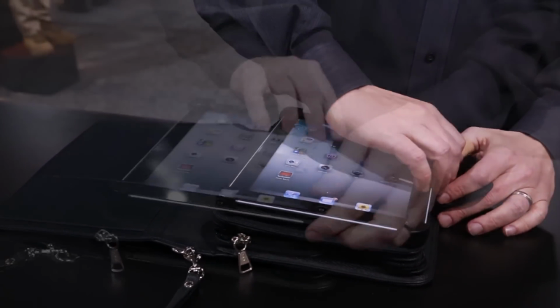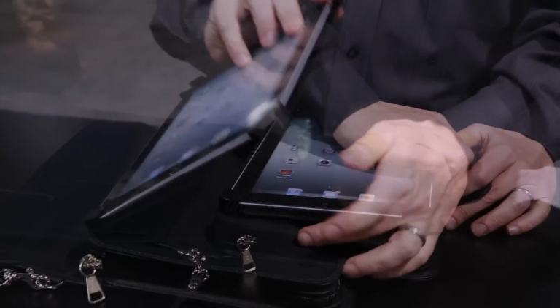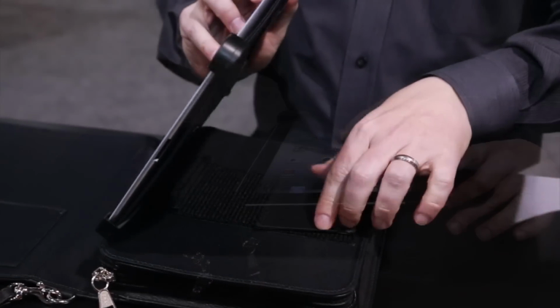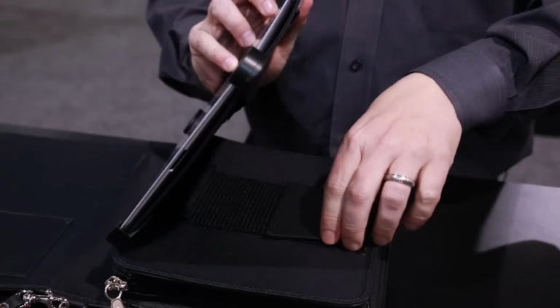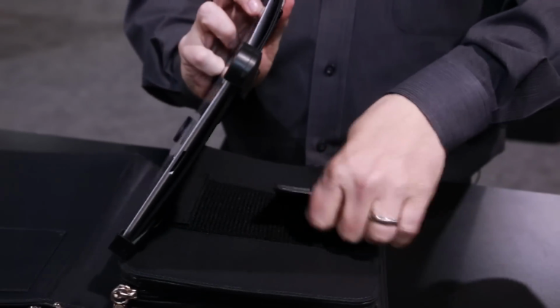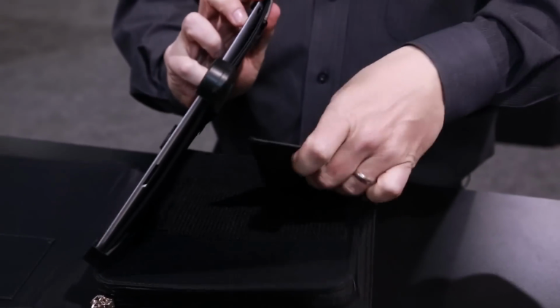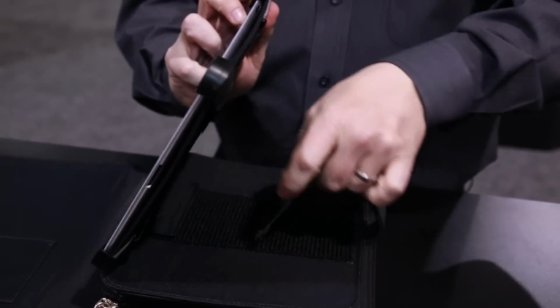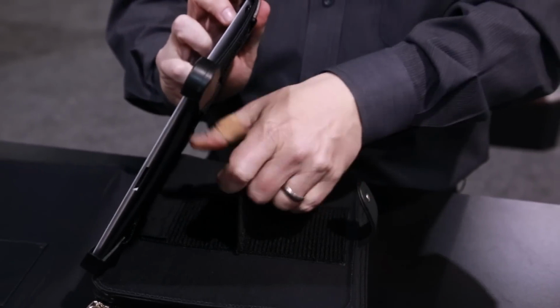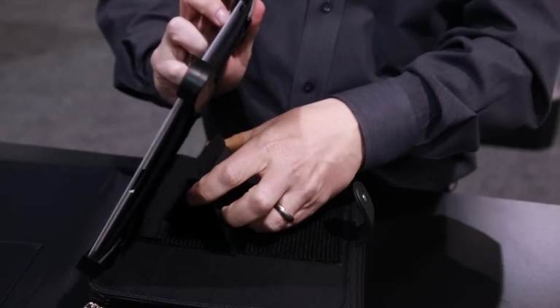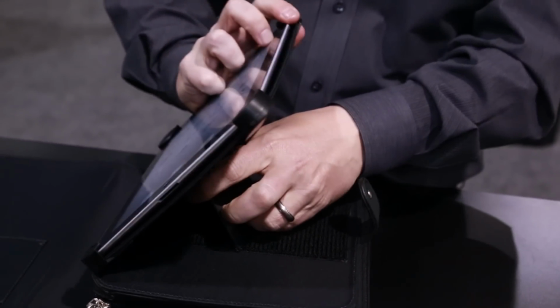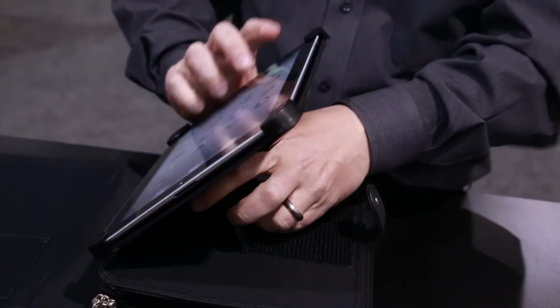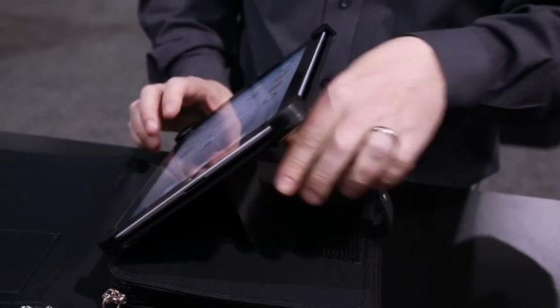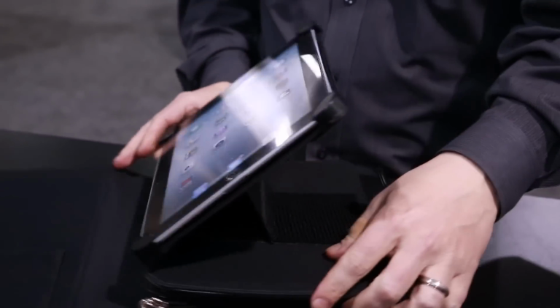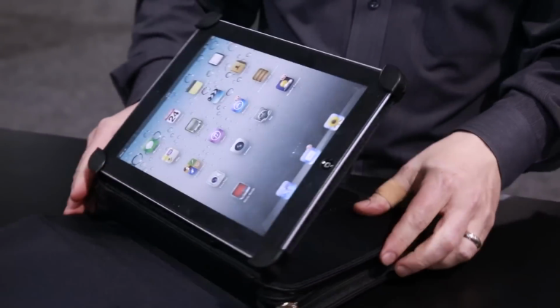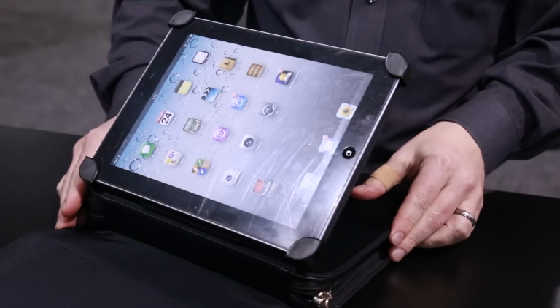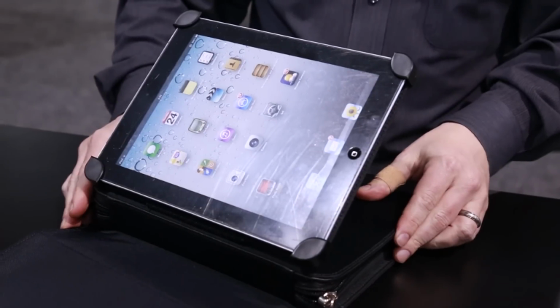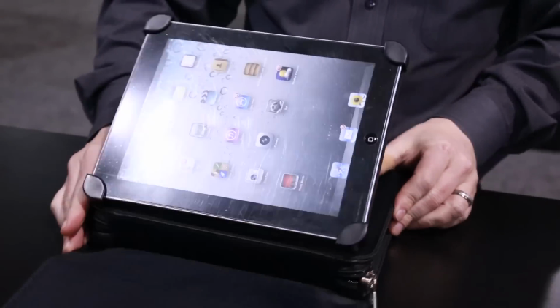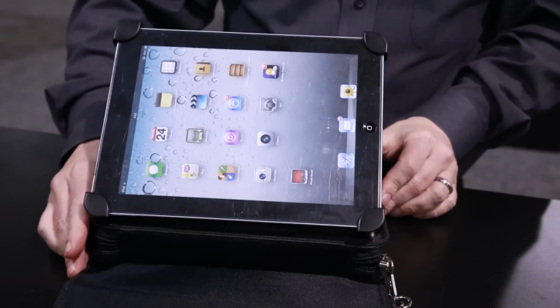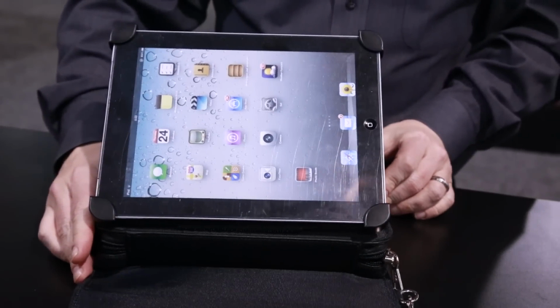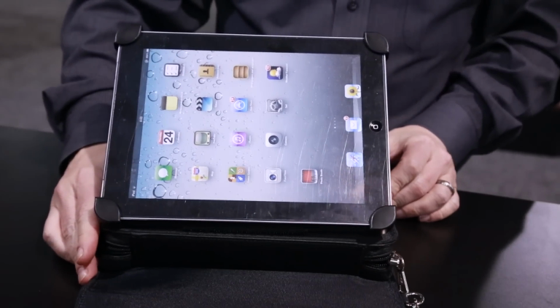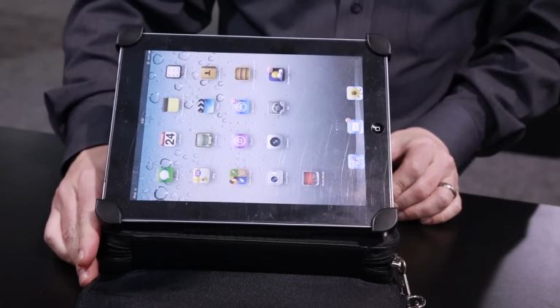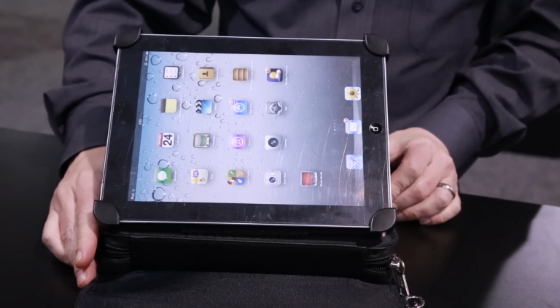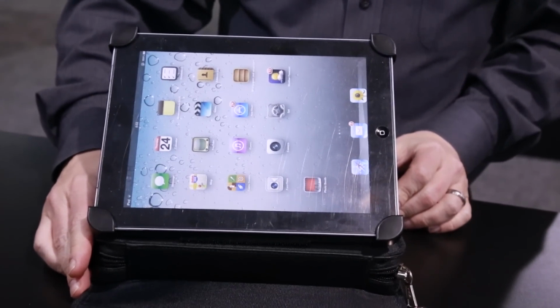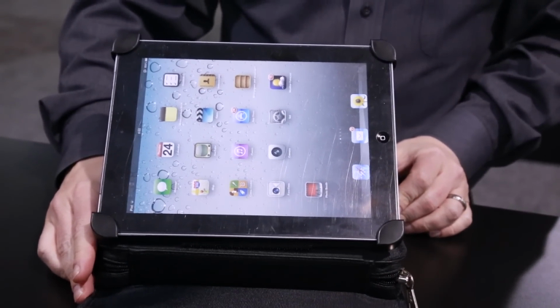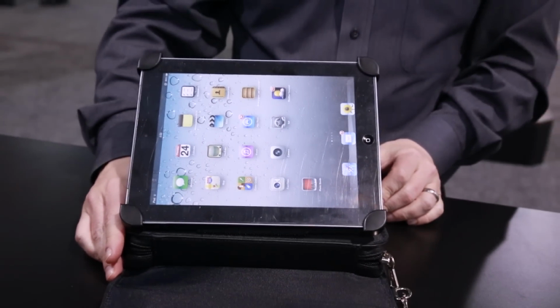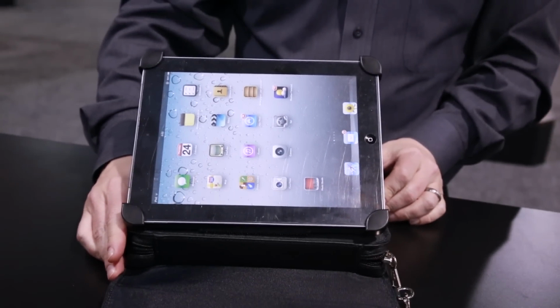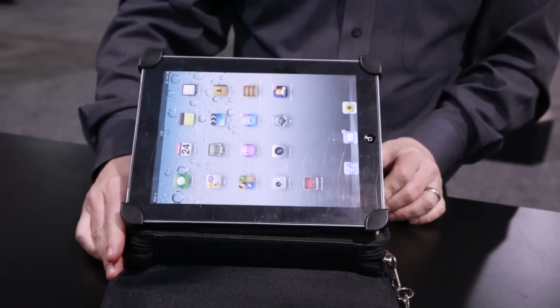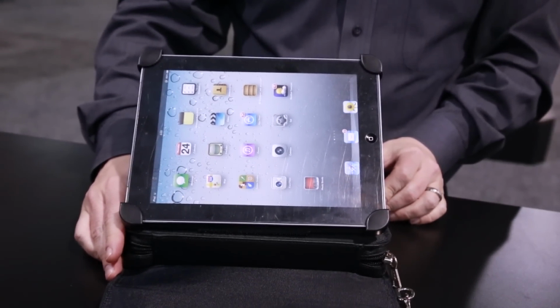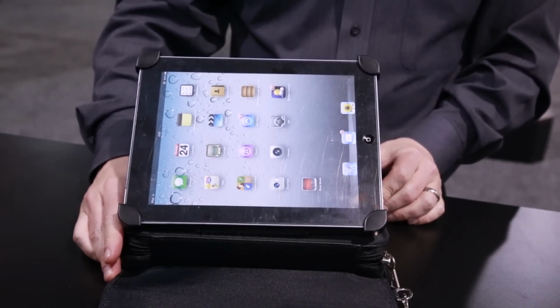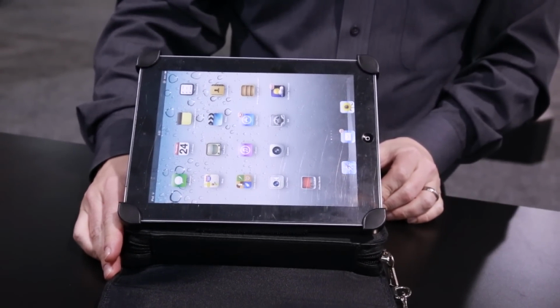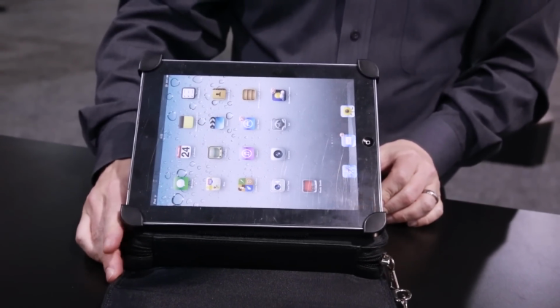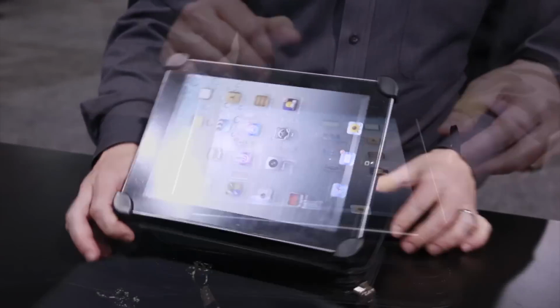And it's completely functional as a tablet carrier. You can angle the iPad however you want. It's infinitely adjustable, so you can do your work, watch videos, do whatever you like to do on your iPad.